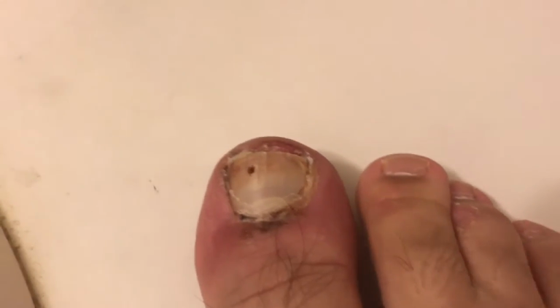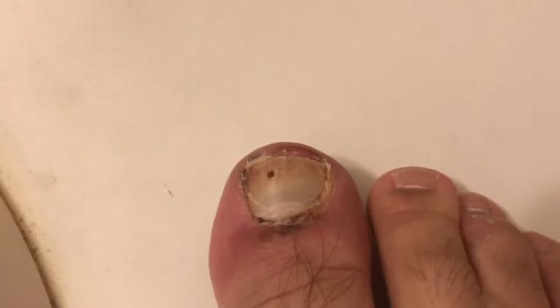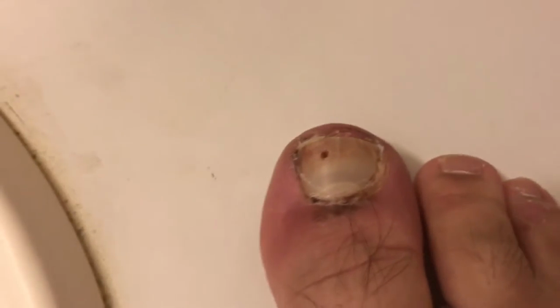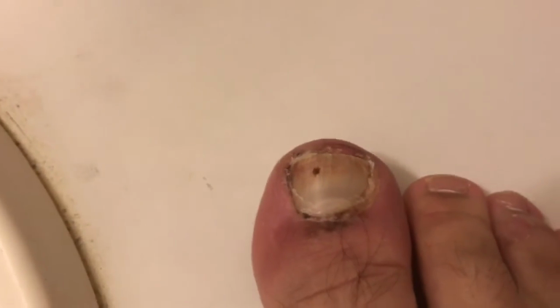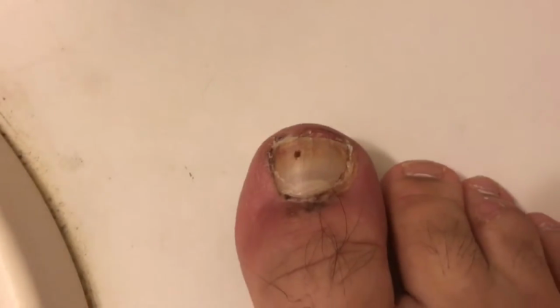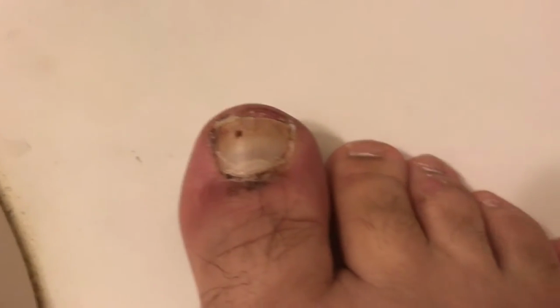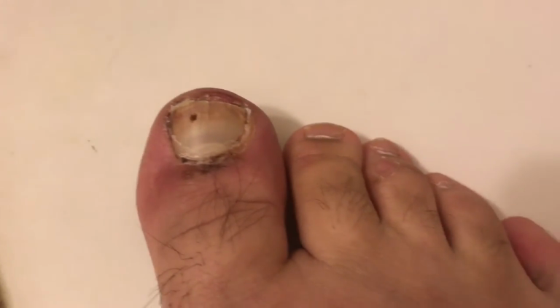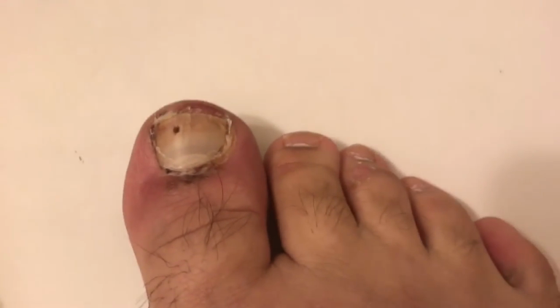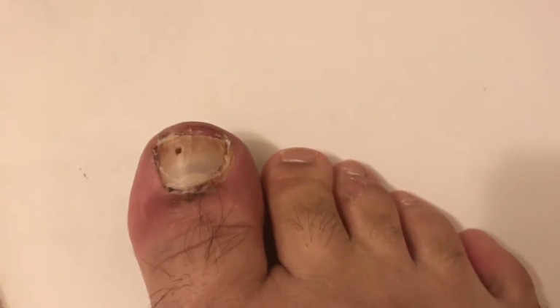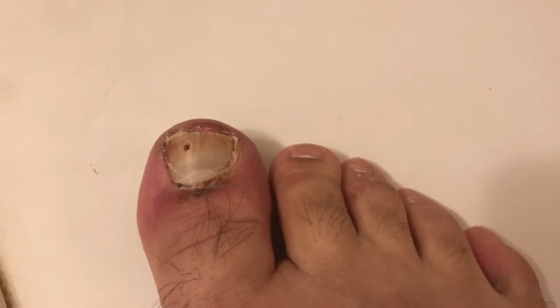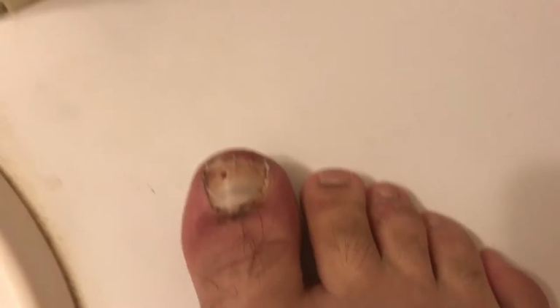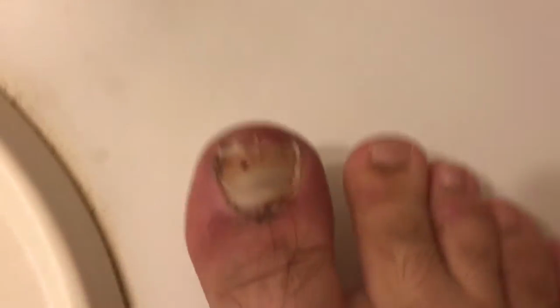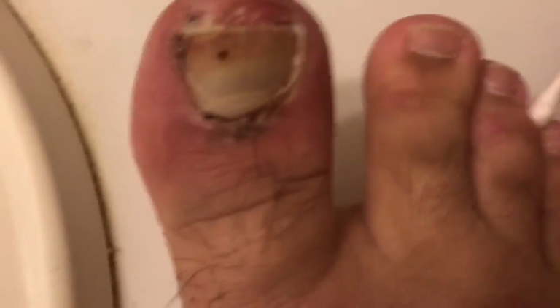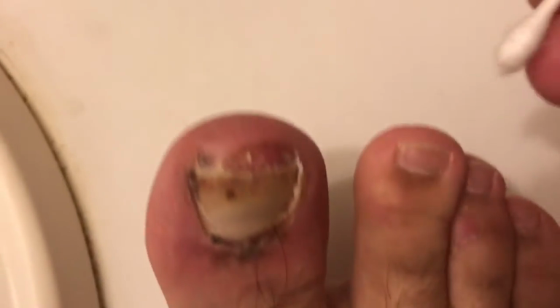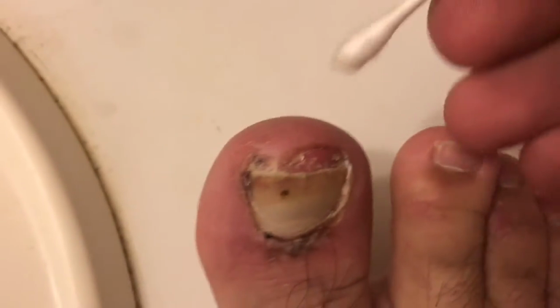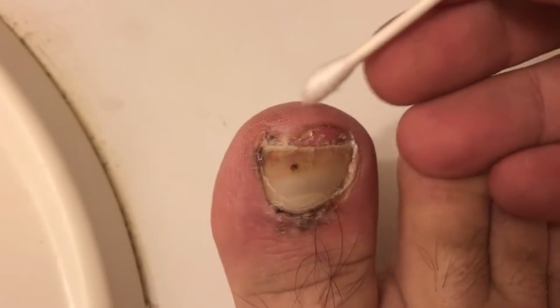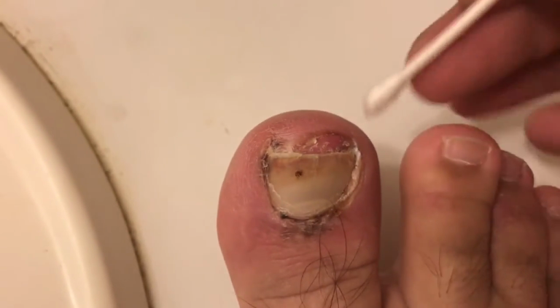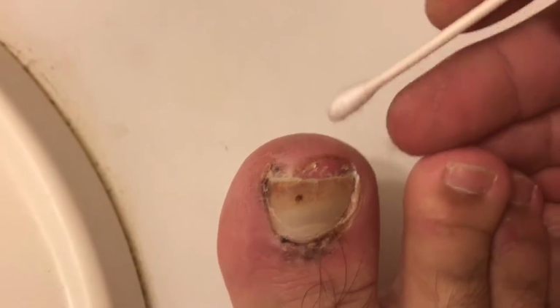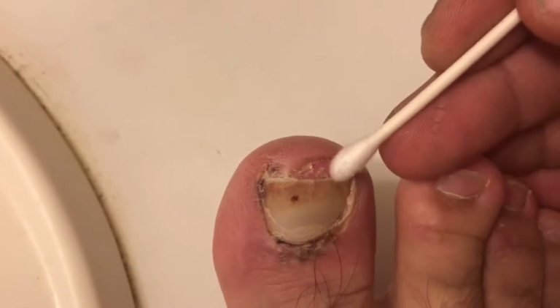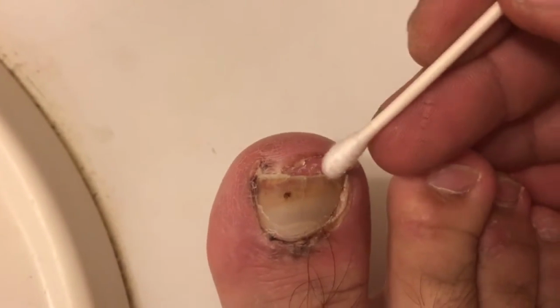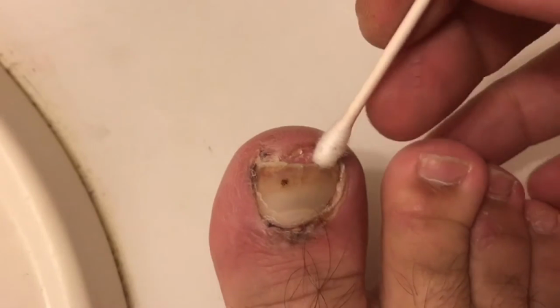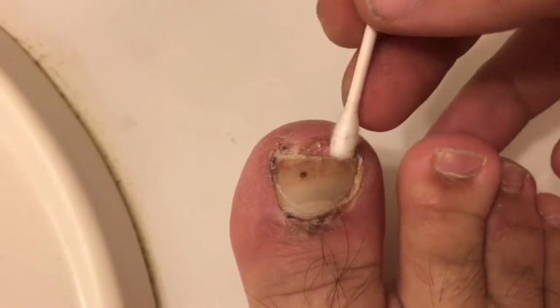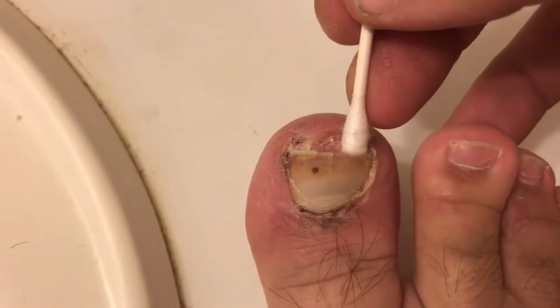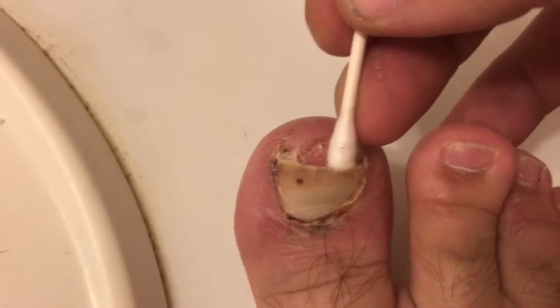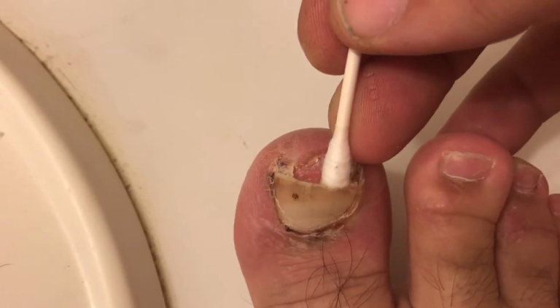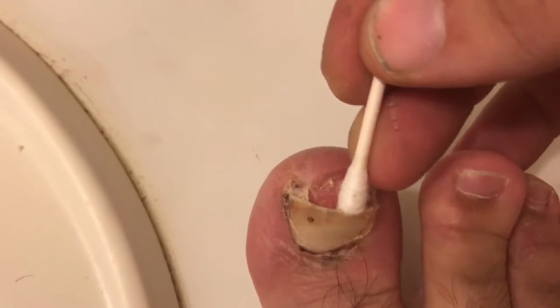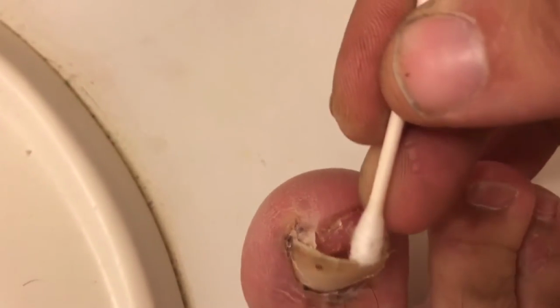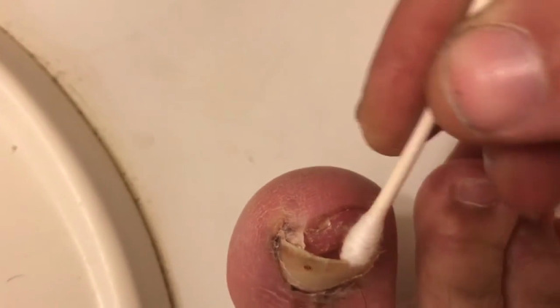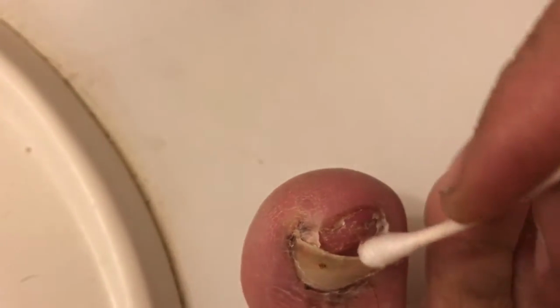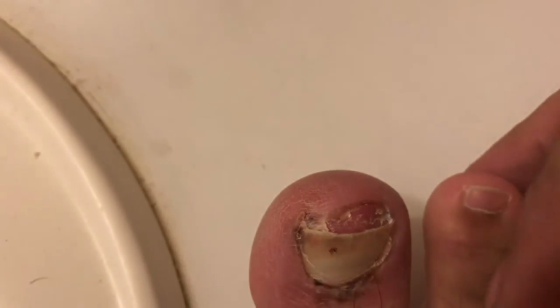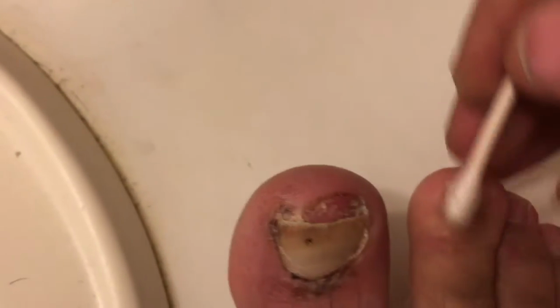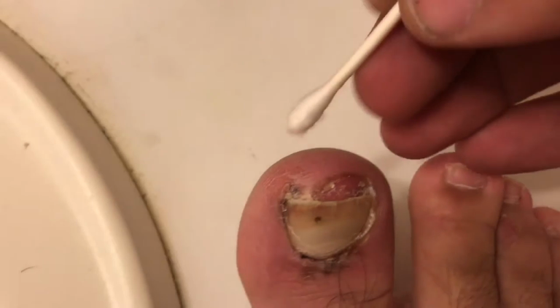Just a little update on the toe. So tonight I'm gonna do something everyone's been telling me I need to do but I've been too scared to do — I'm gonna try my best and pull the toenail off.